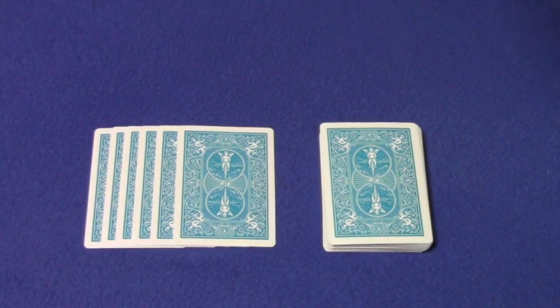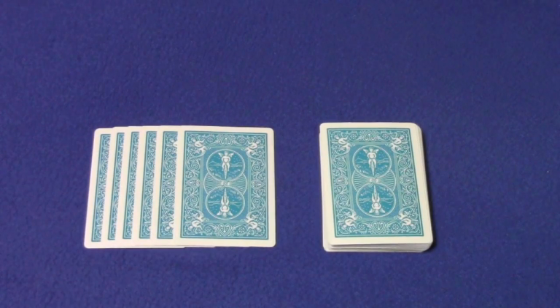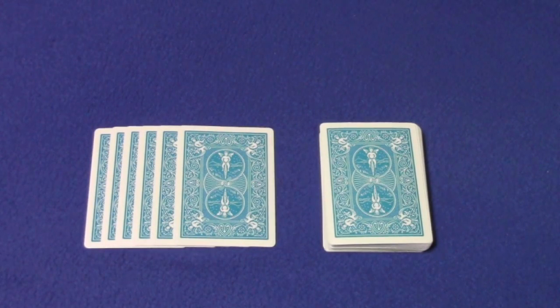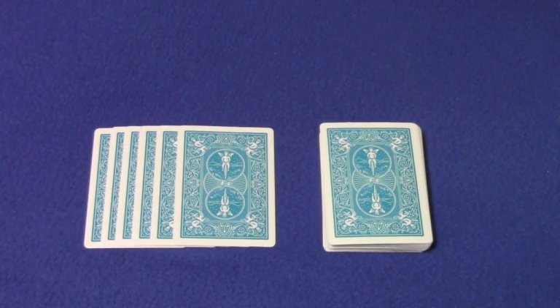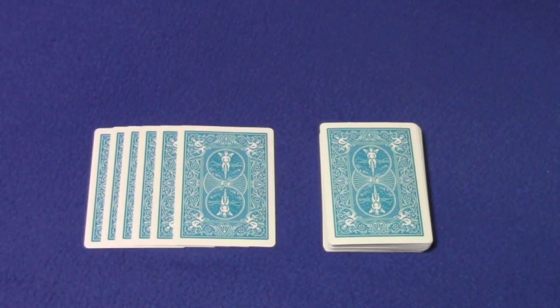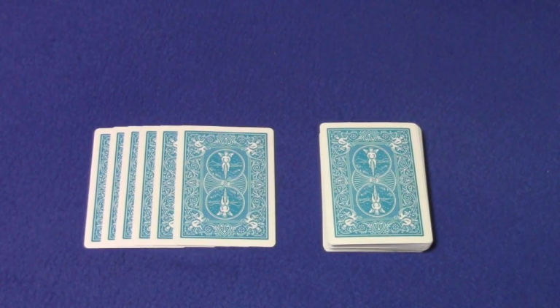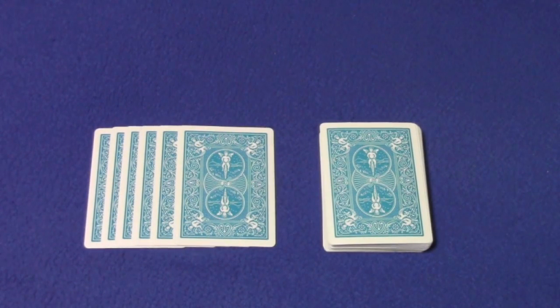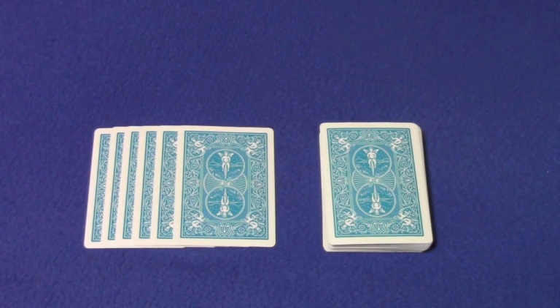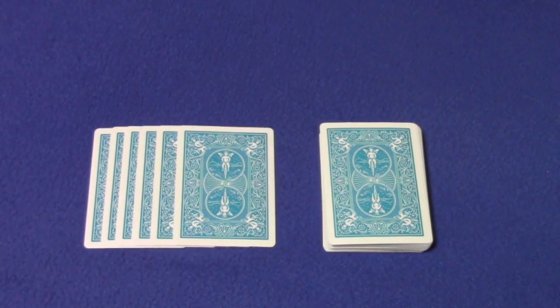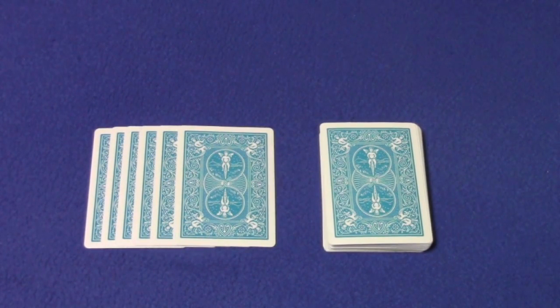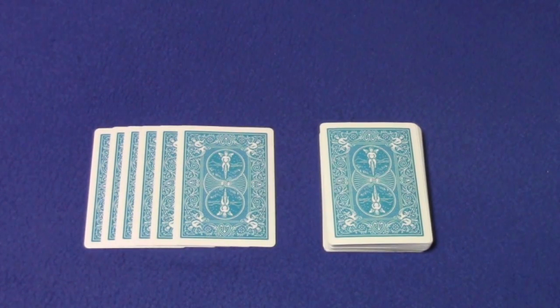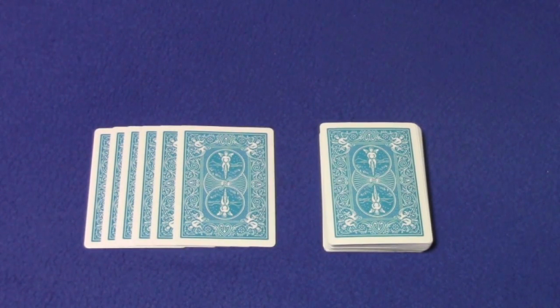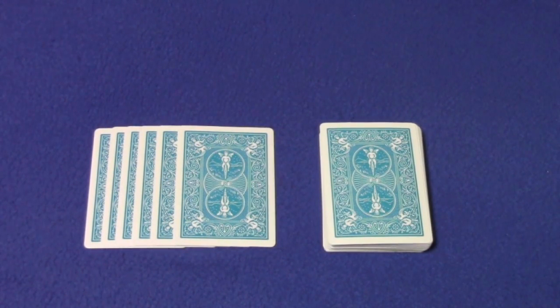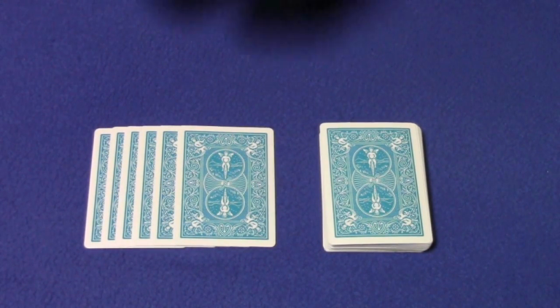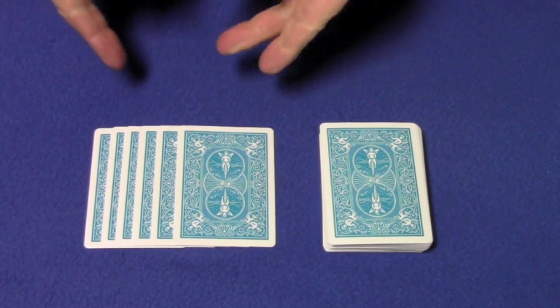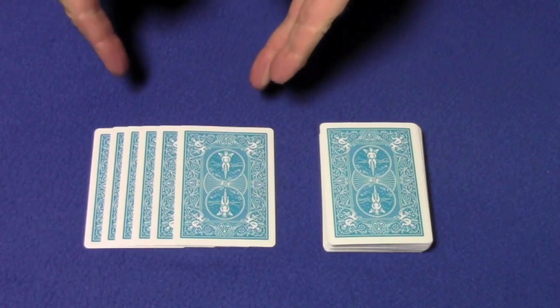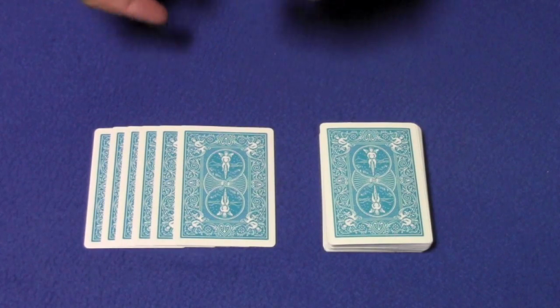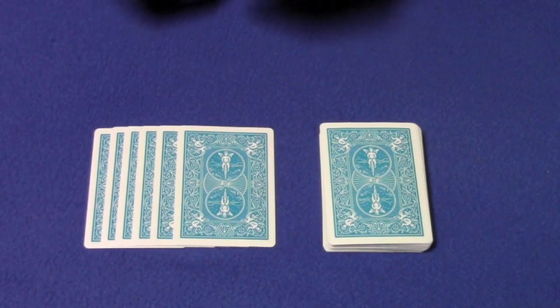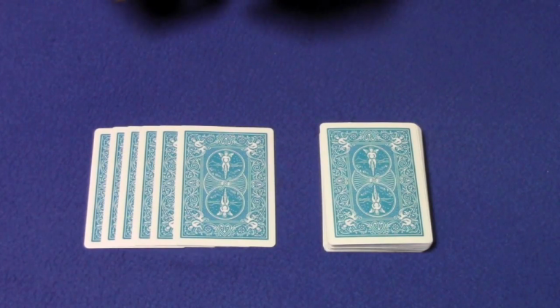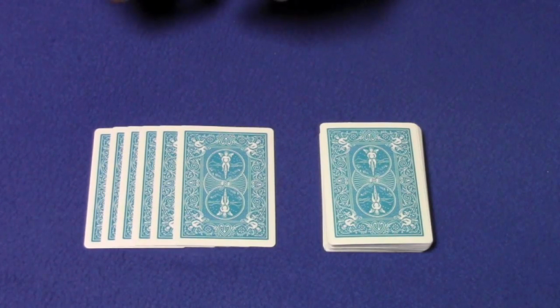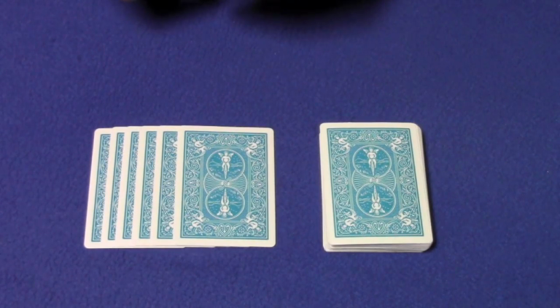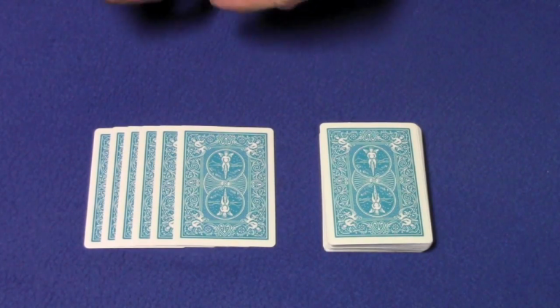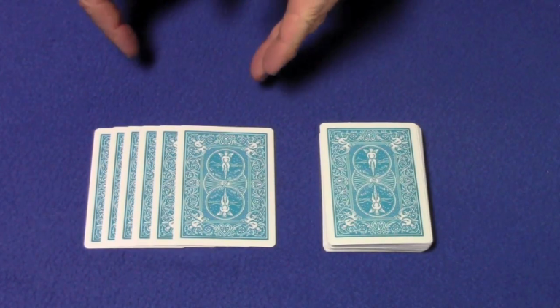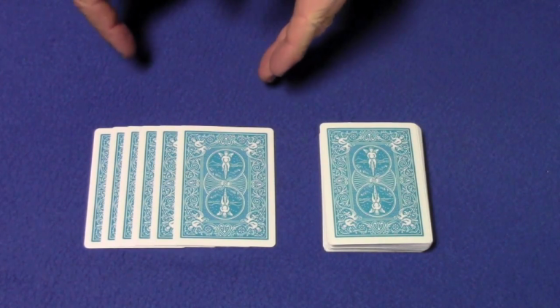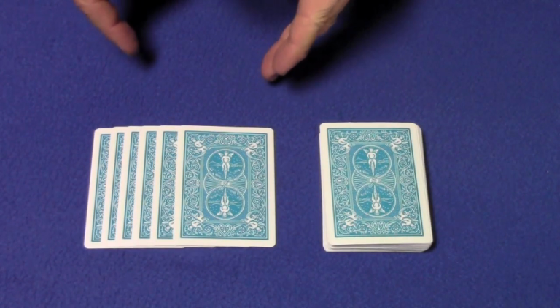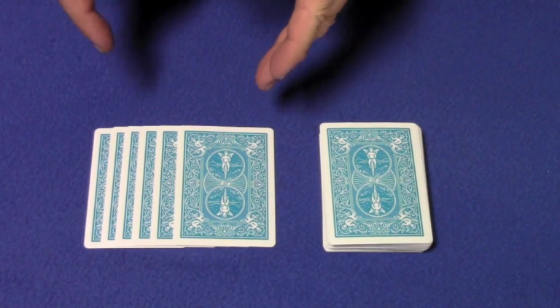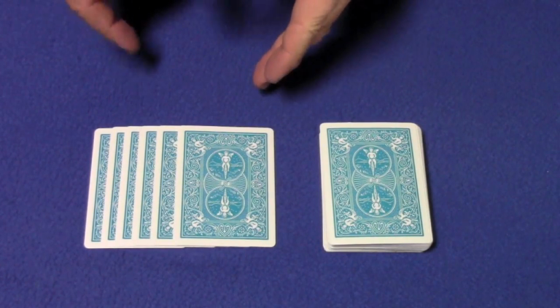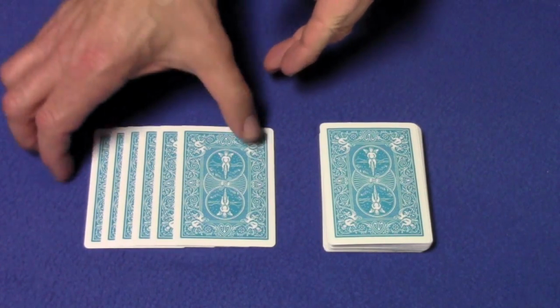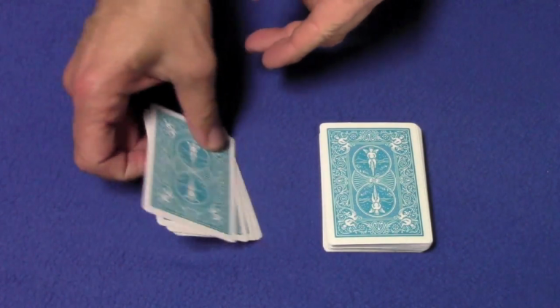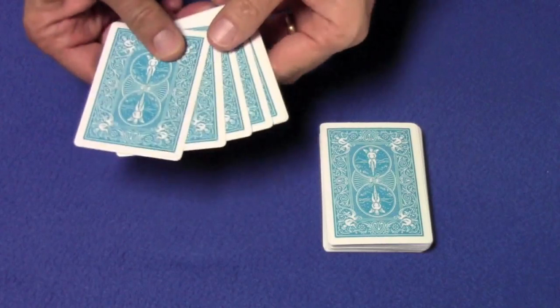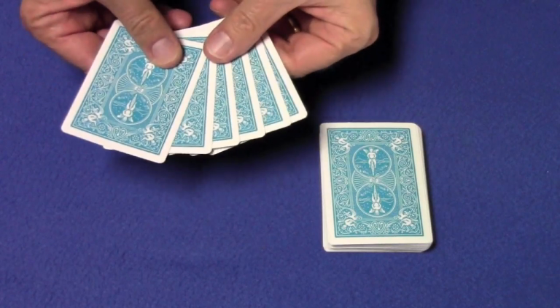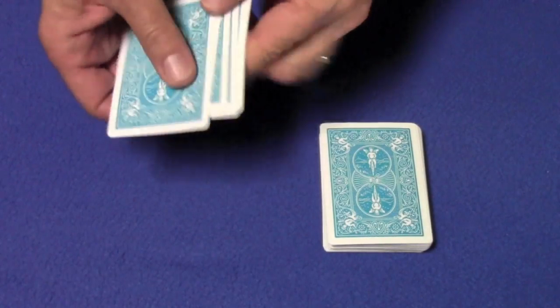Hello again everybody. Today I'm going to show you a really cool mathematical card trick. Over here I've already pre-selected six spot cards that are black — actually they're clubs. We'll get to these in a moment.